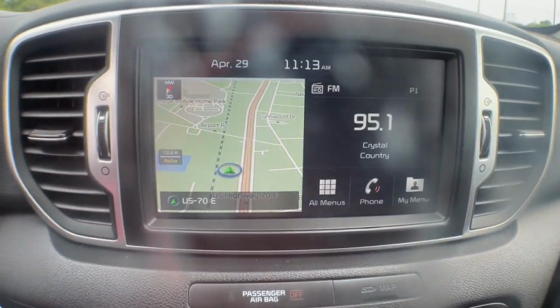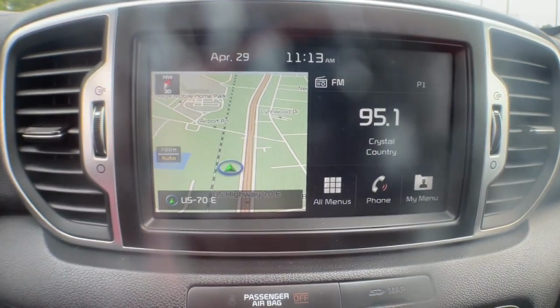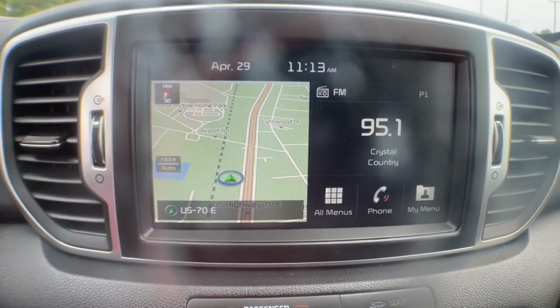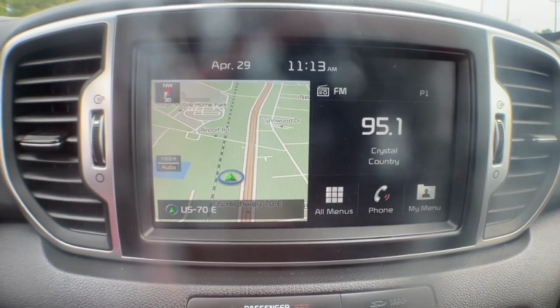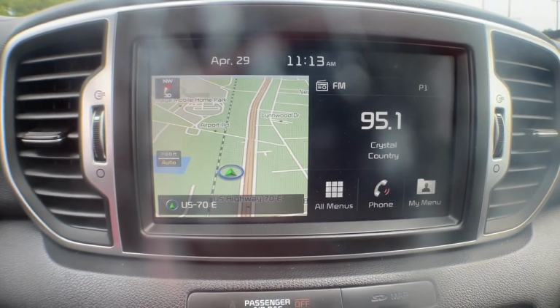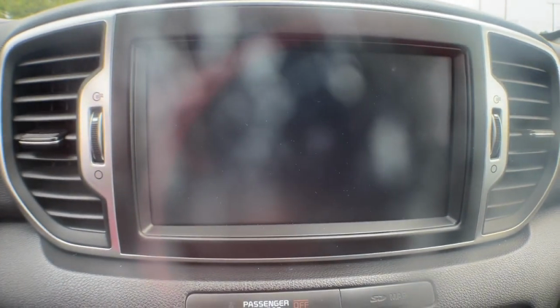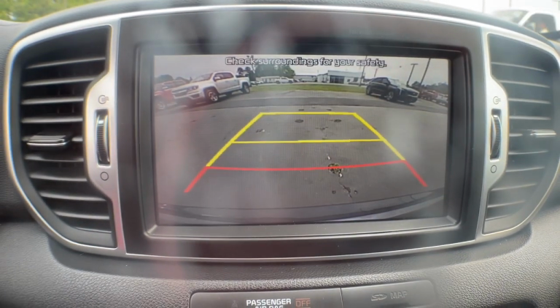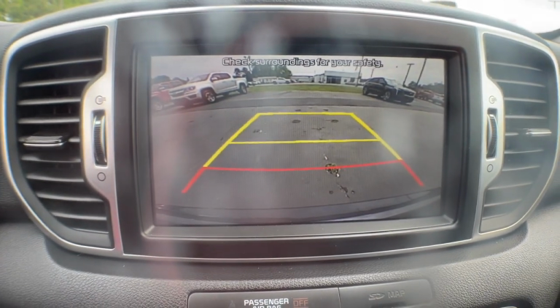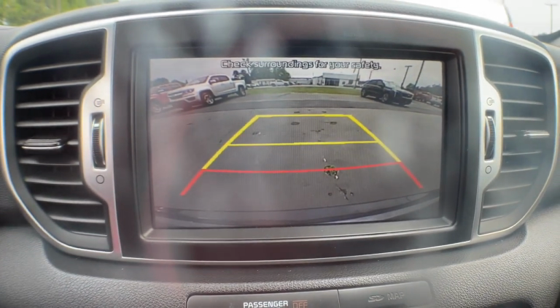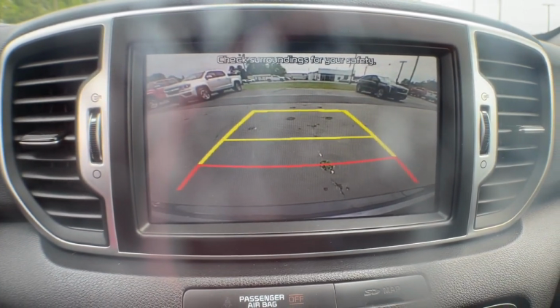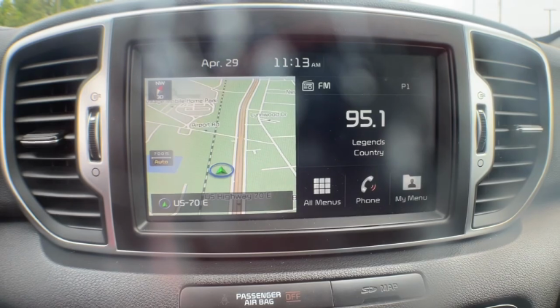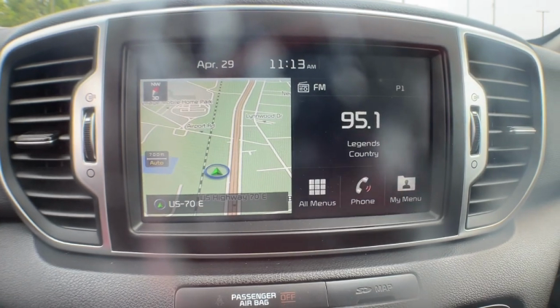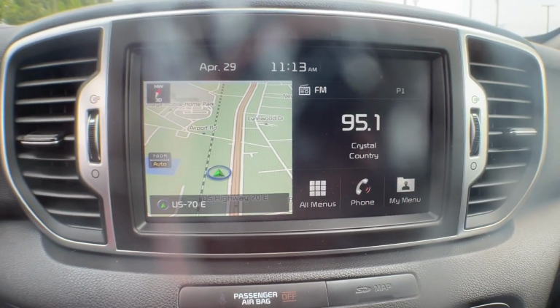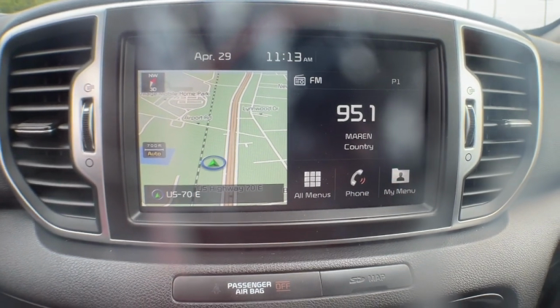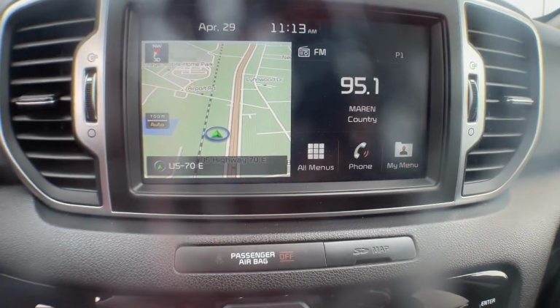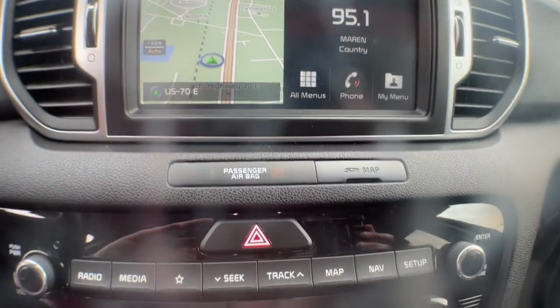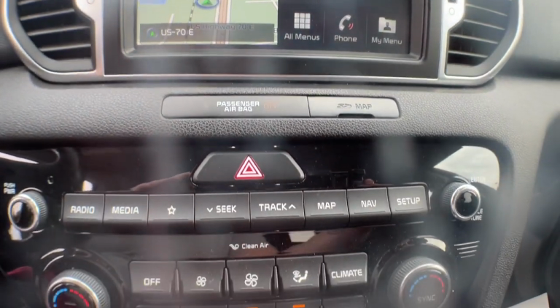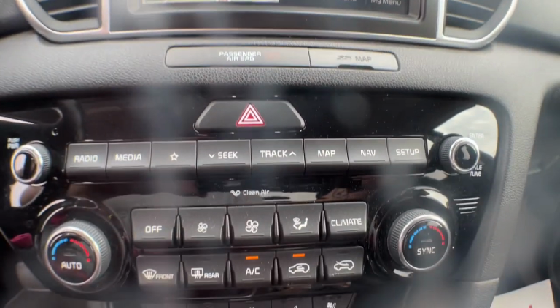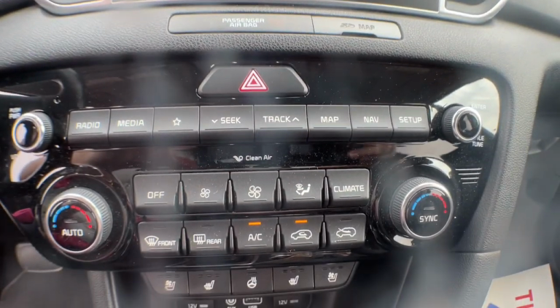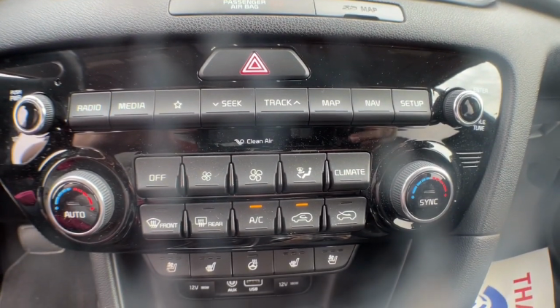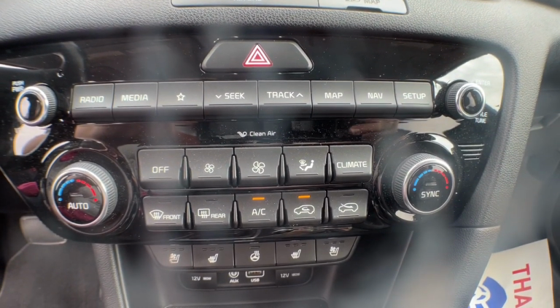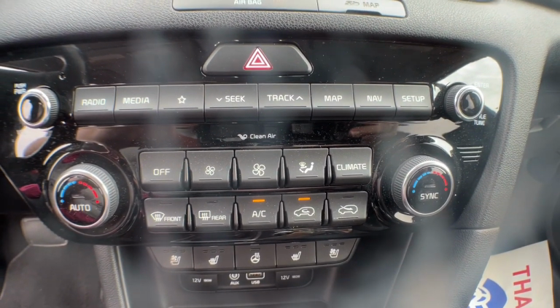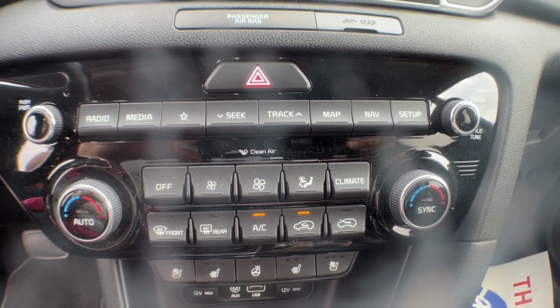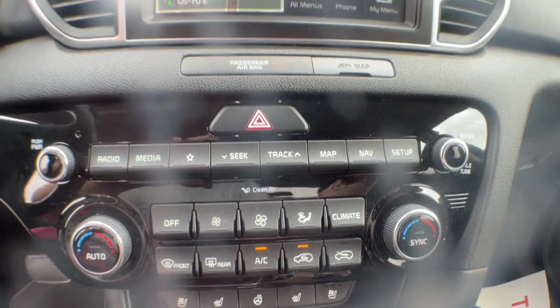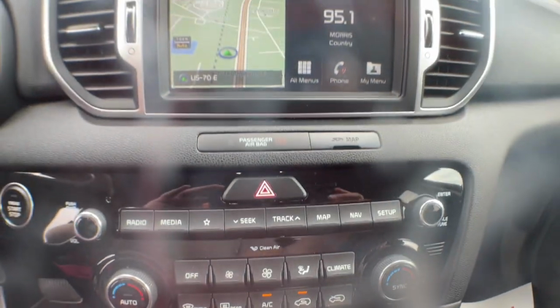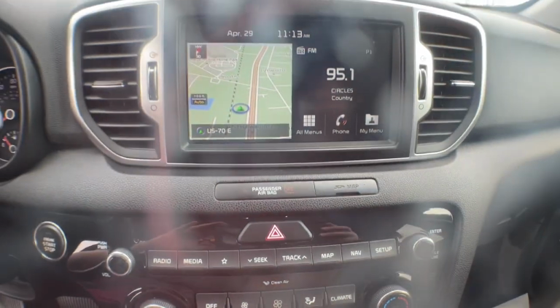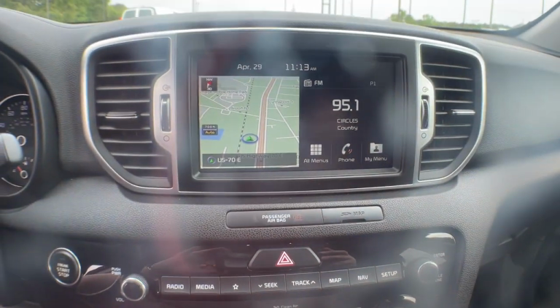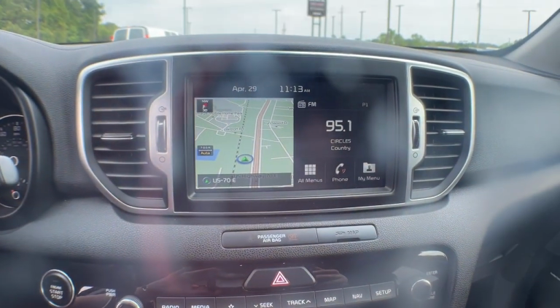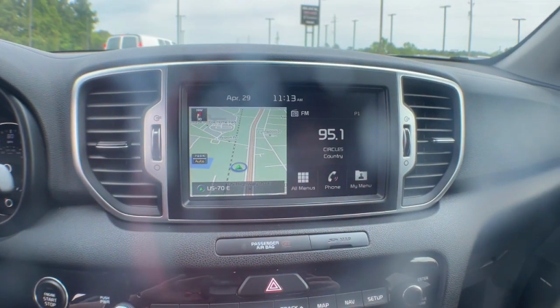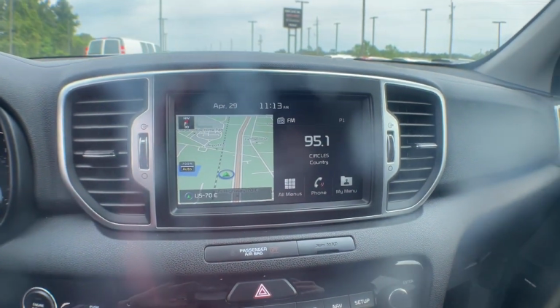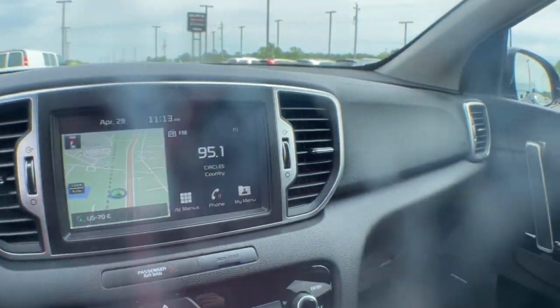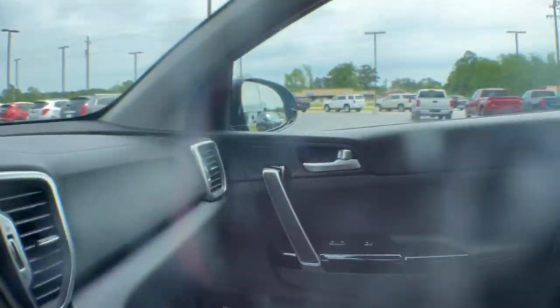Panoramic roof, keyless entry, all-wheel drive, backup camera, satellite radio, keyless start, fog lamps, heated mirrors, steering wheel audio controls, Bluetooth connection.